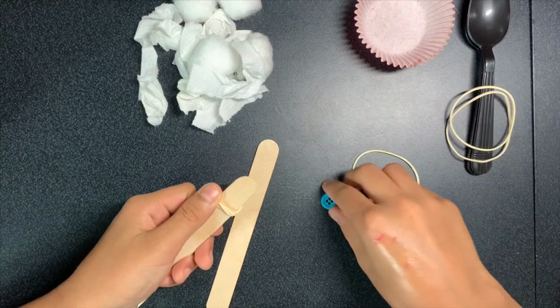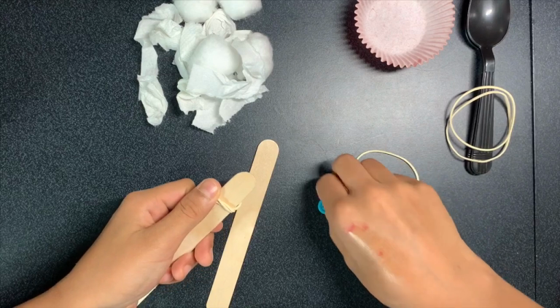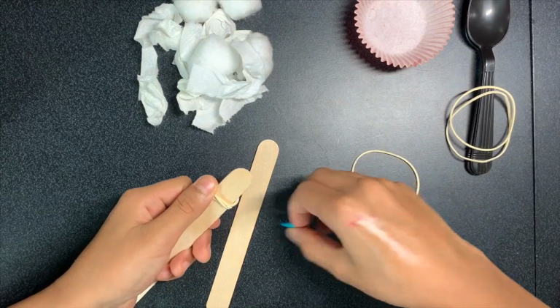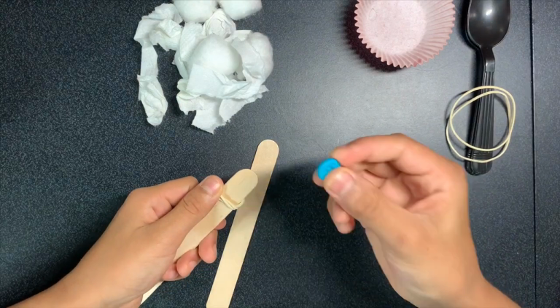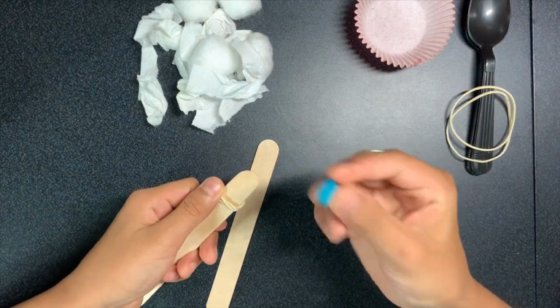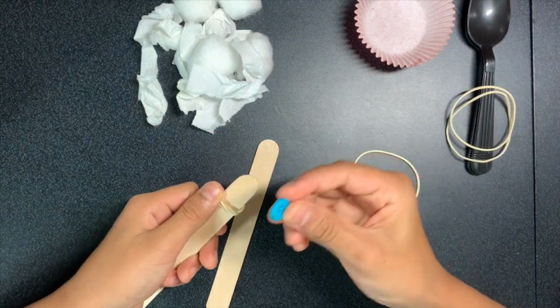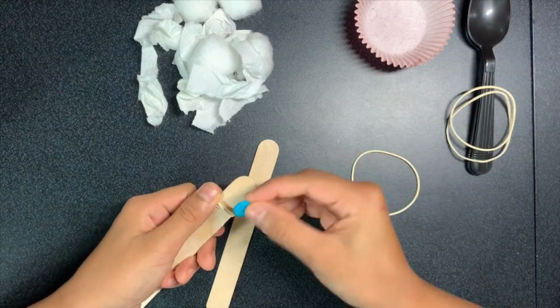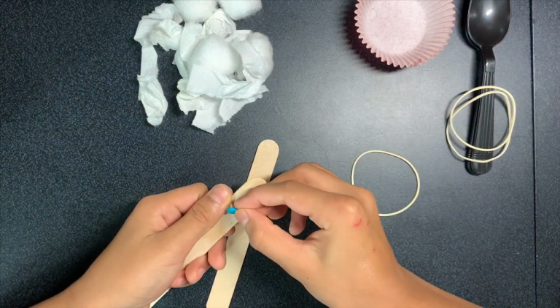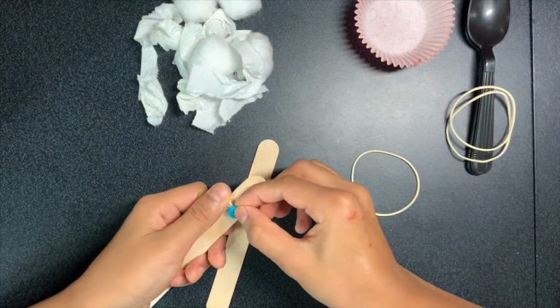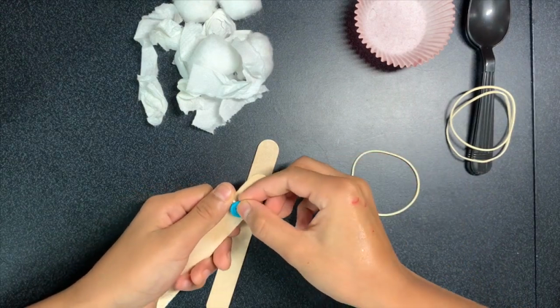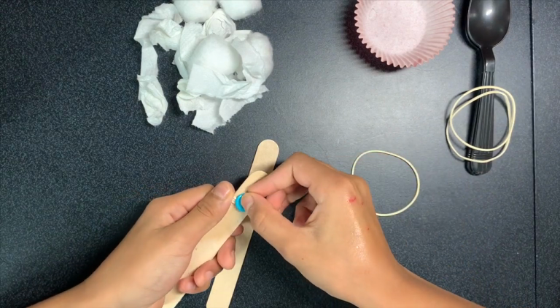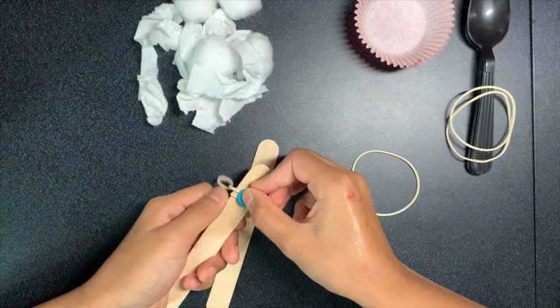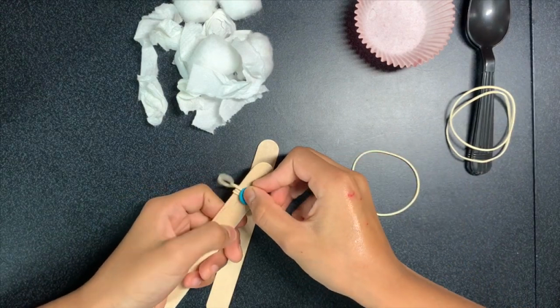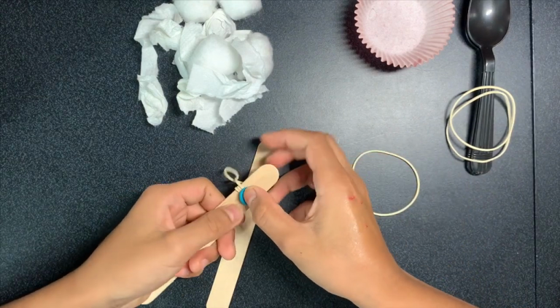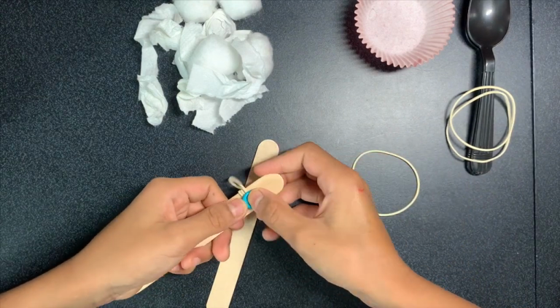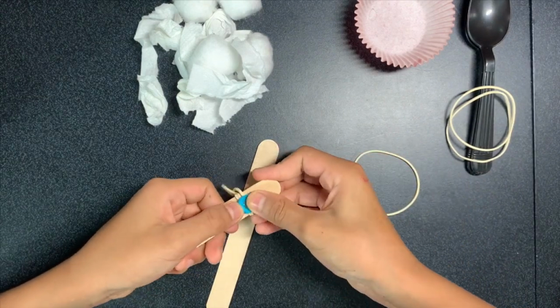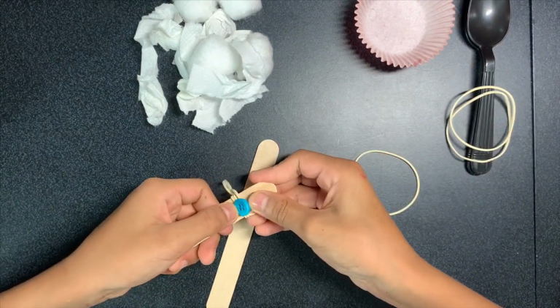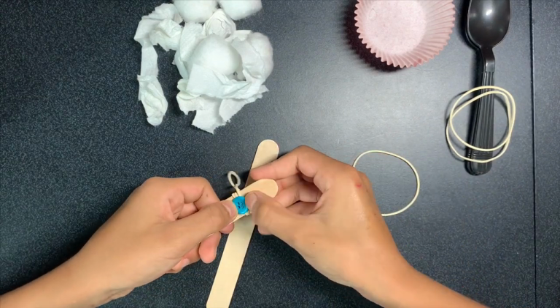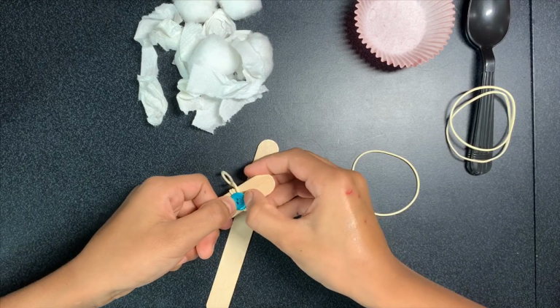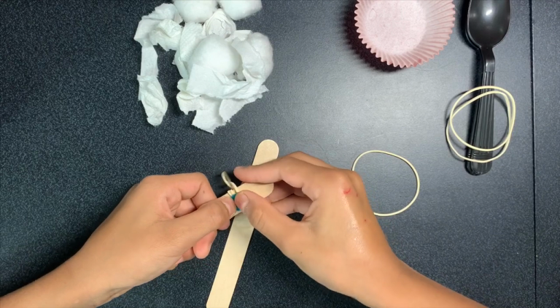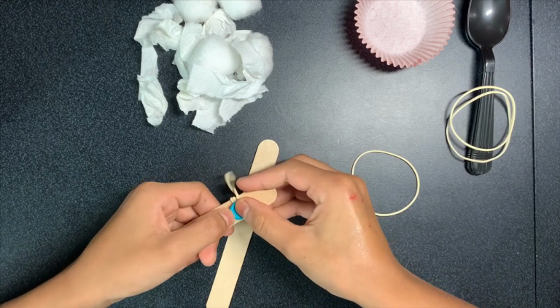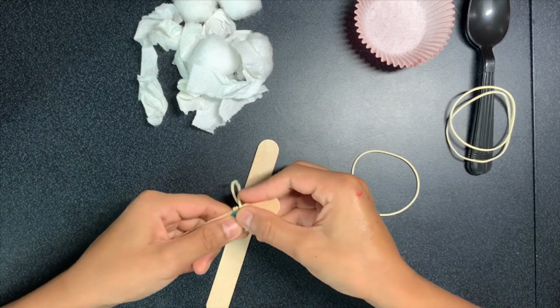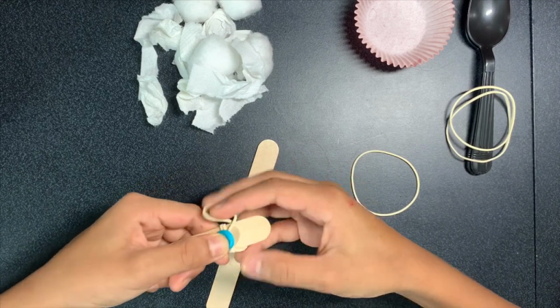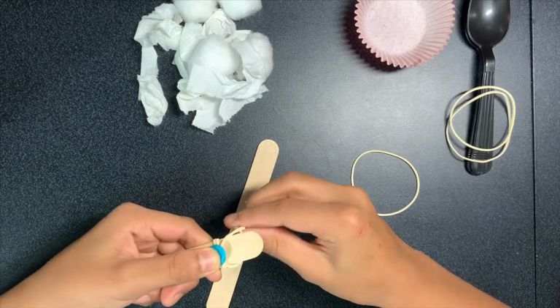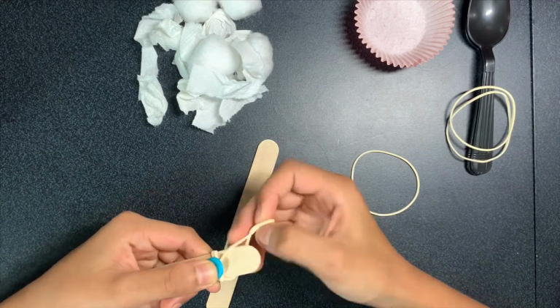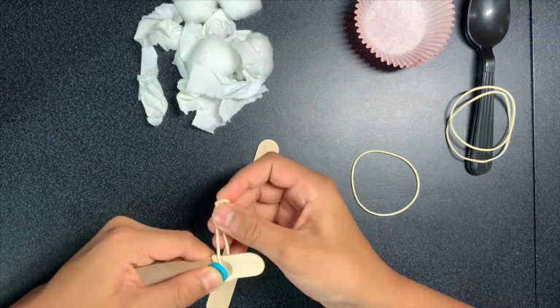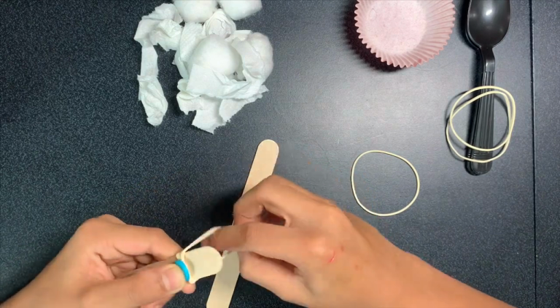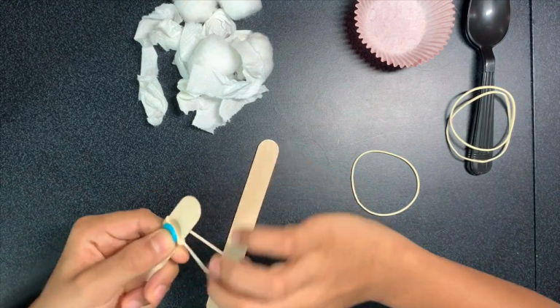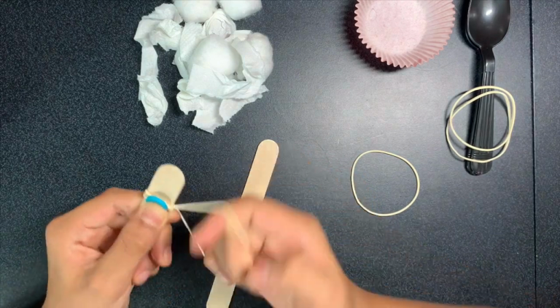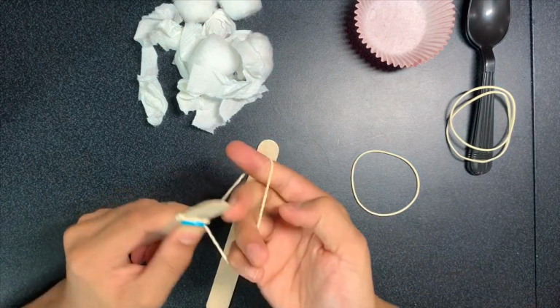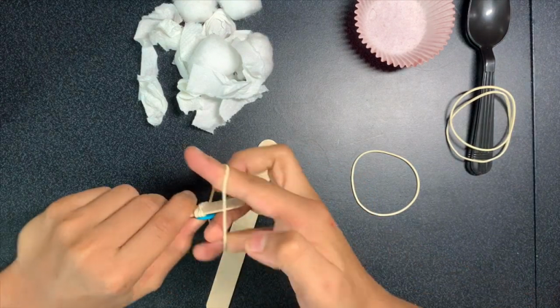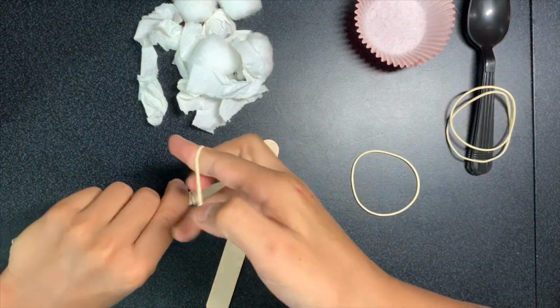Take your button and place it in the middle on top of those loops, then take the rest of the rubber band and loop it on top.